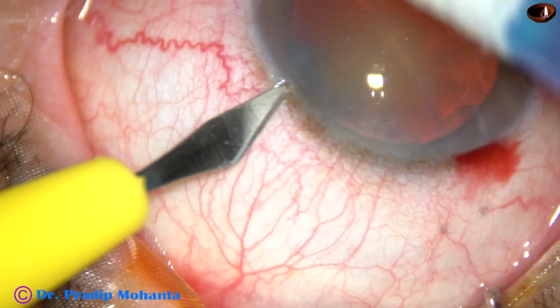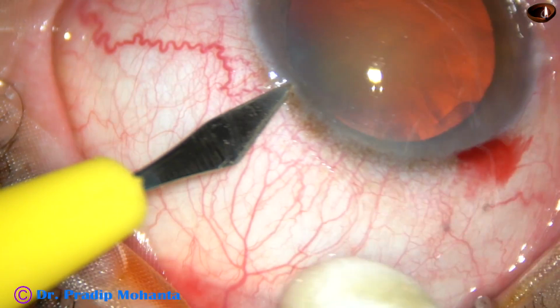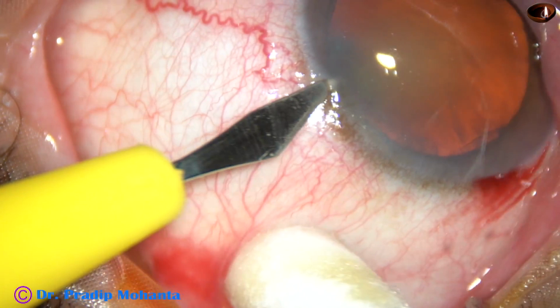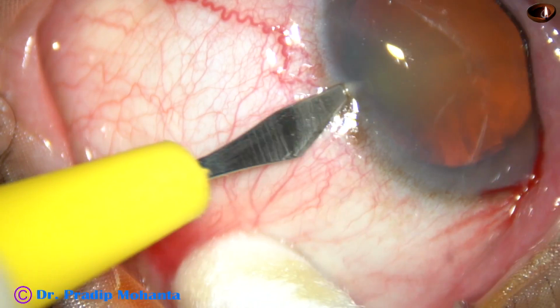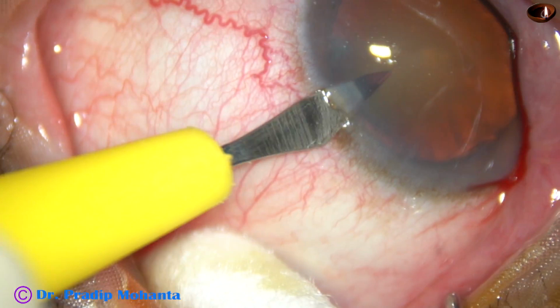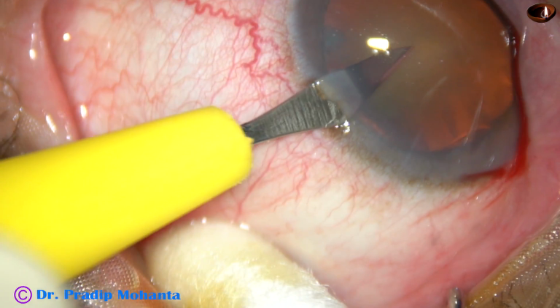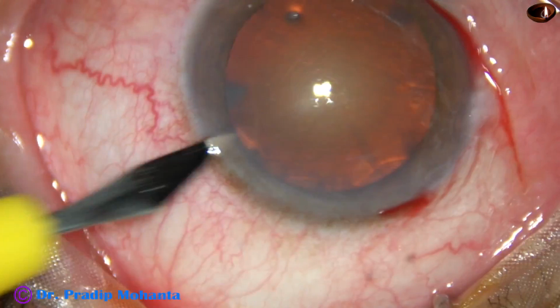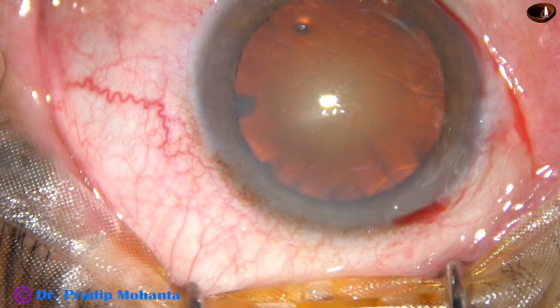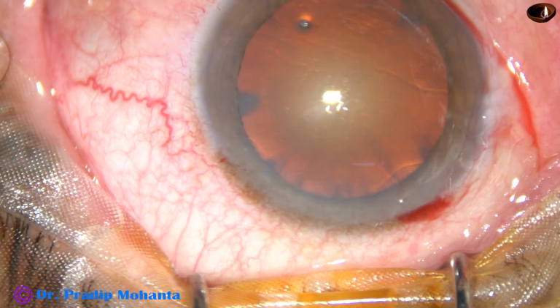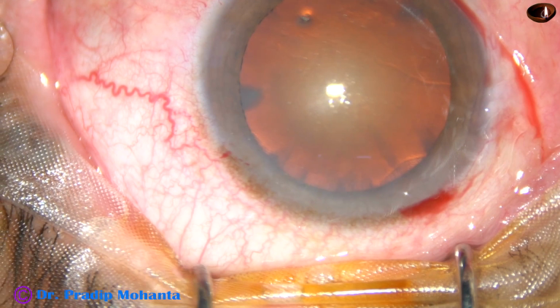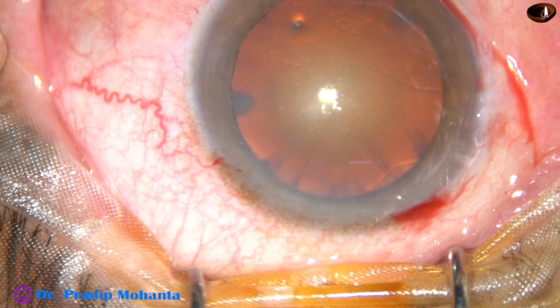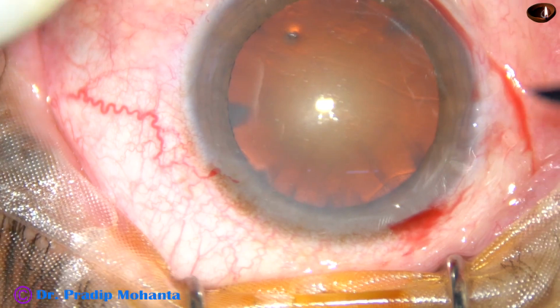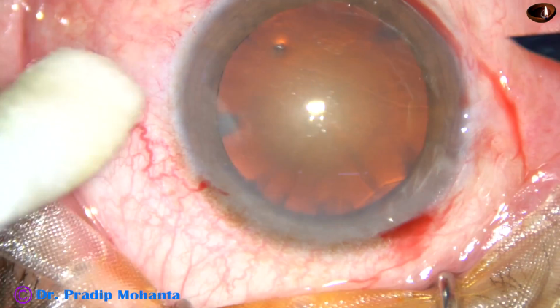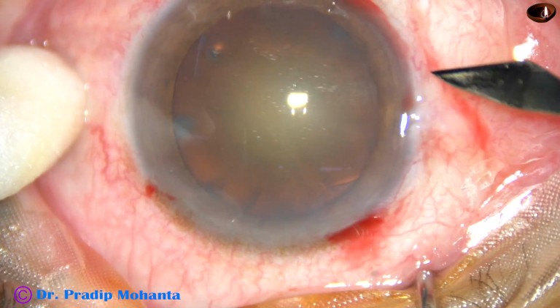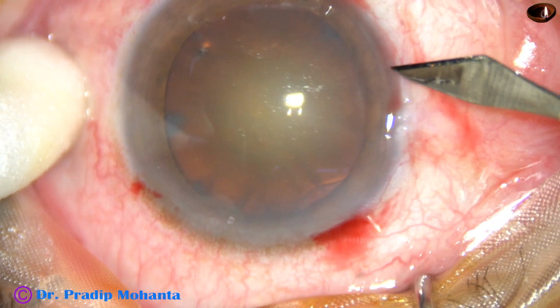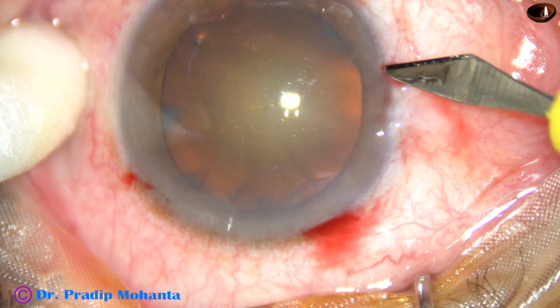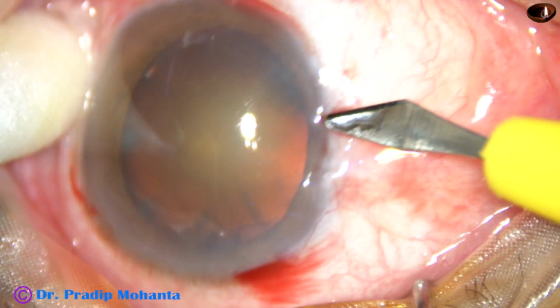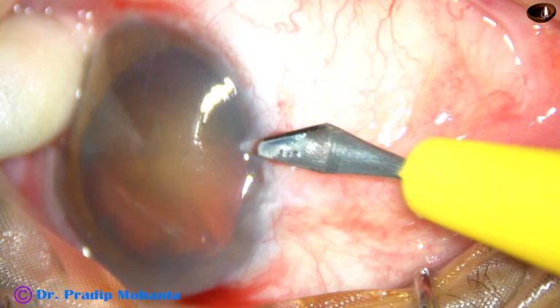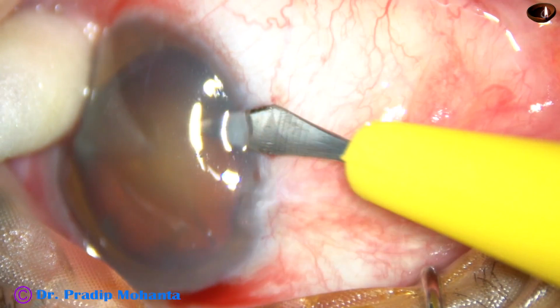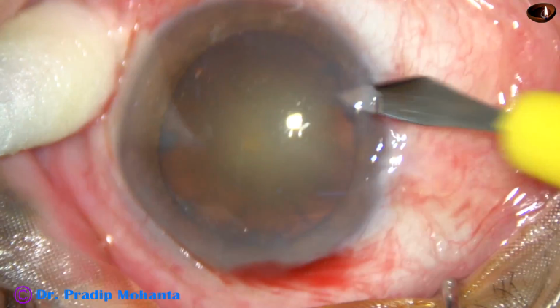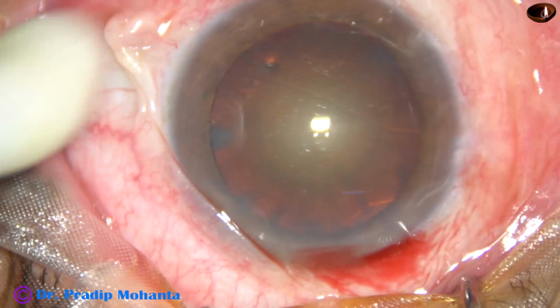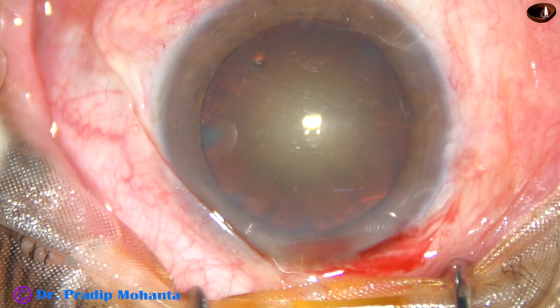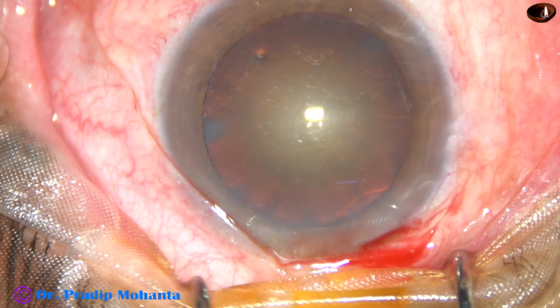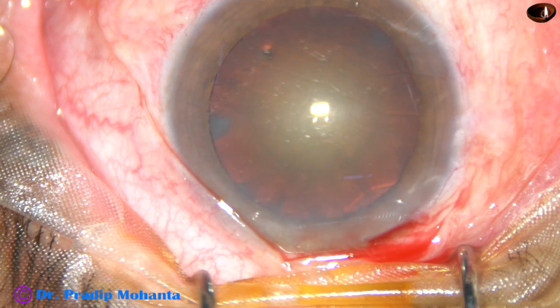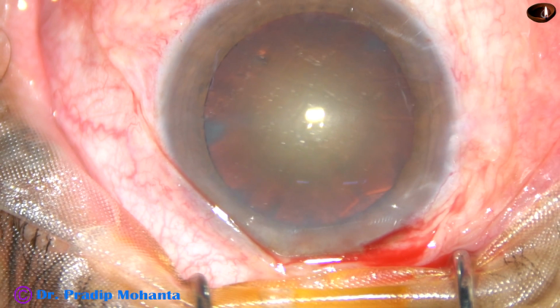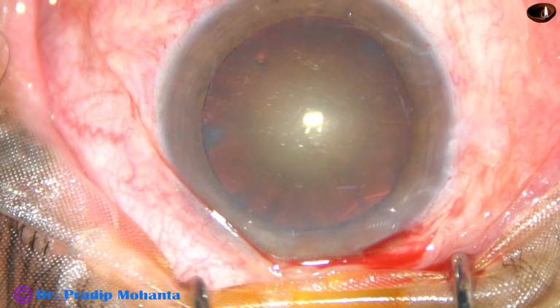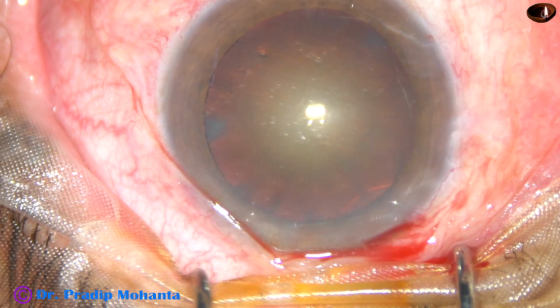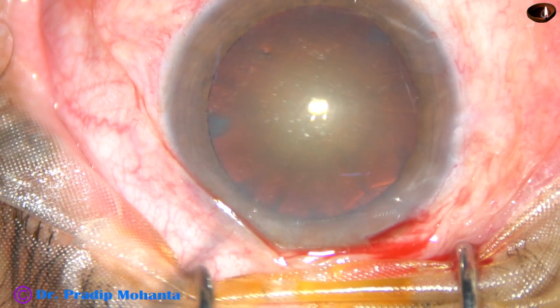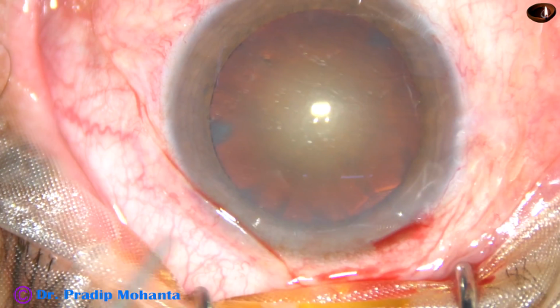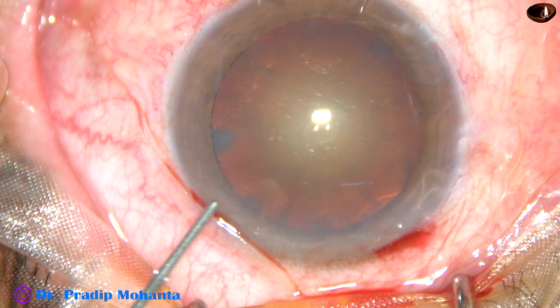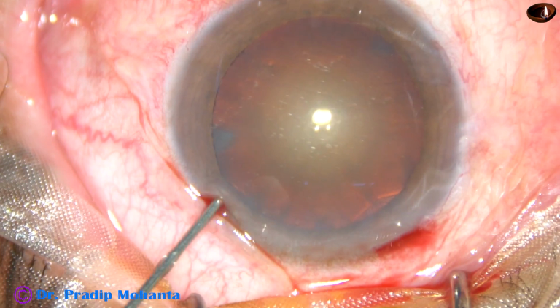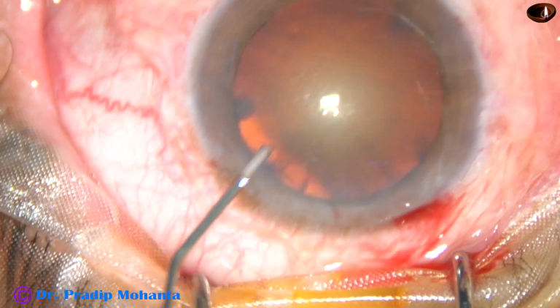And now make the side ports. These are not triplanar. The main incision is triplanar, but the side ports are just a one-plane incision.